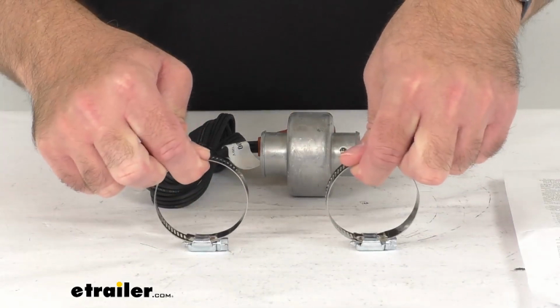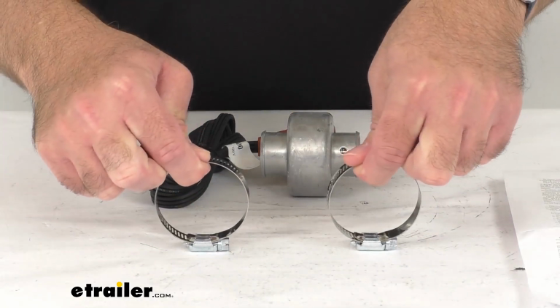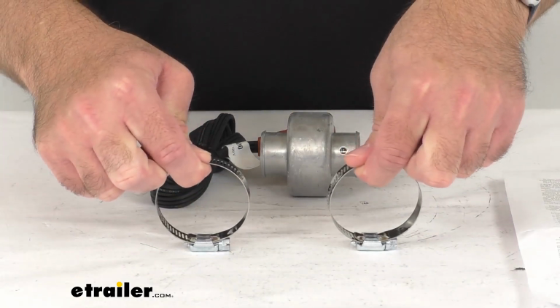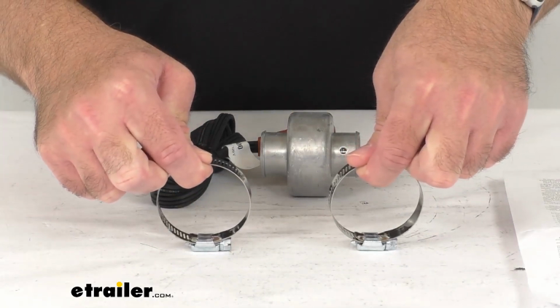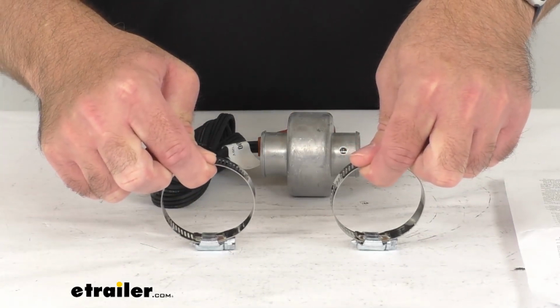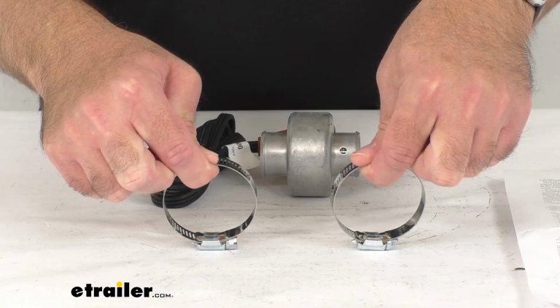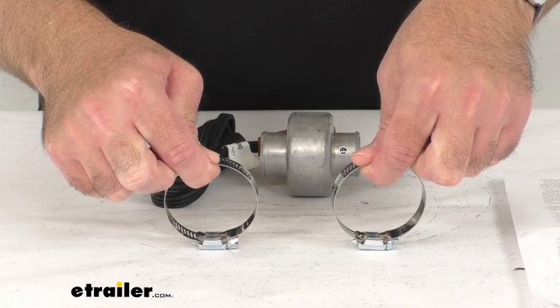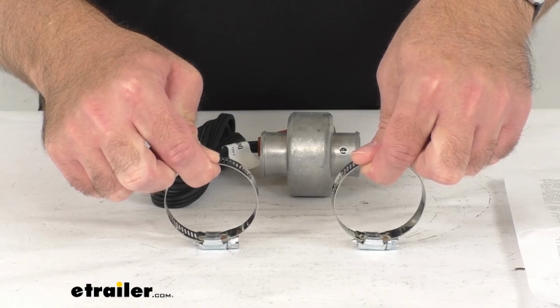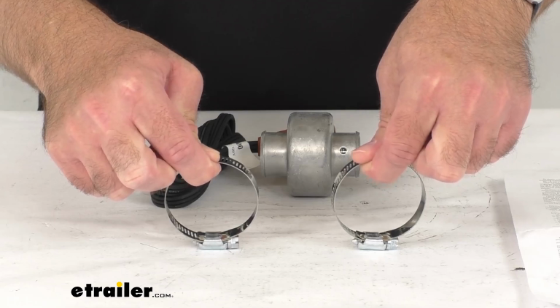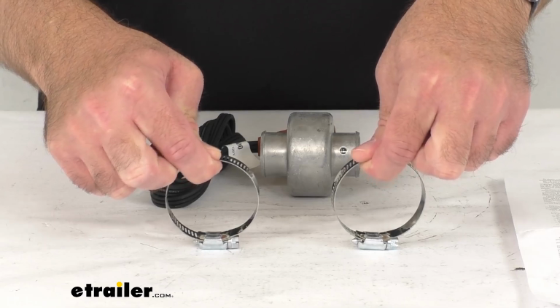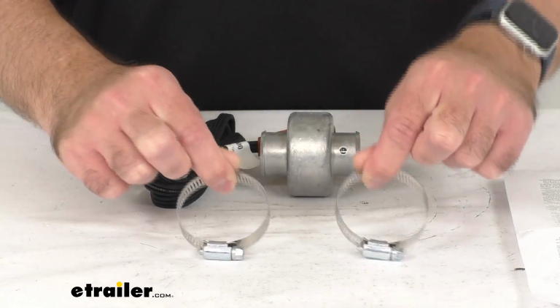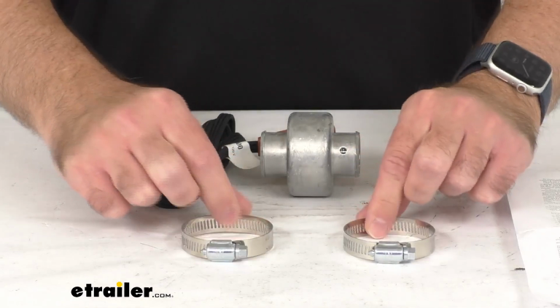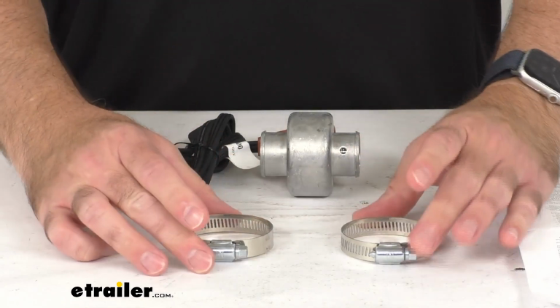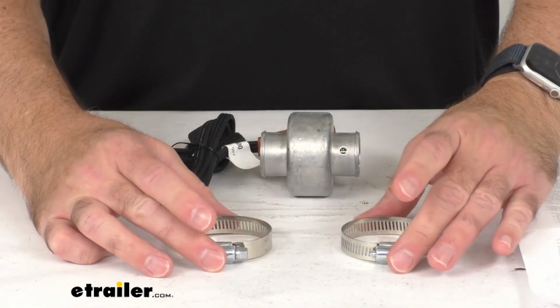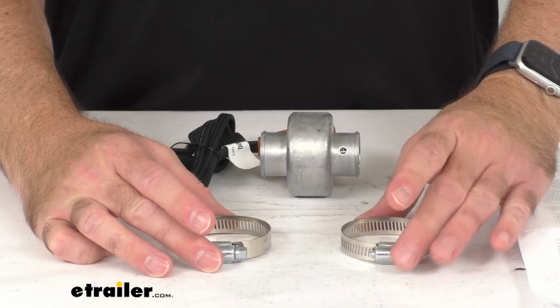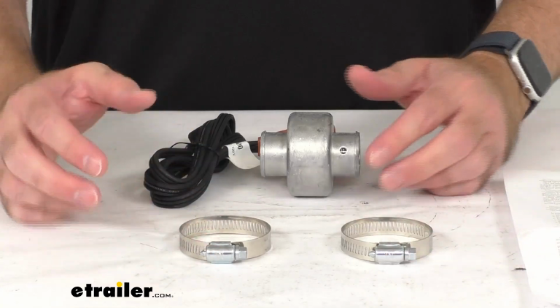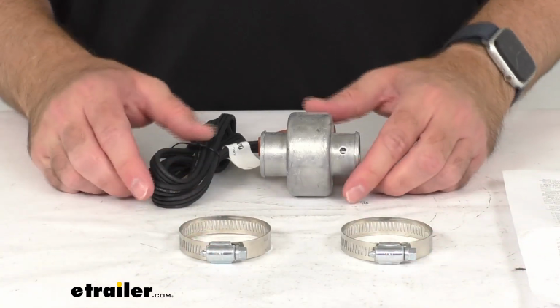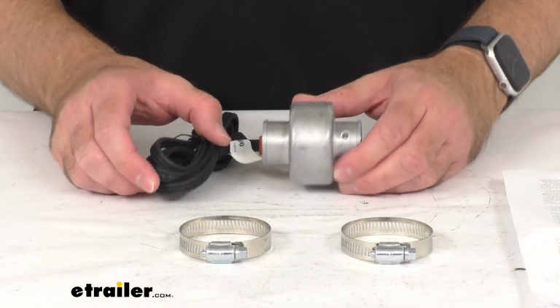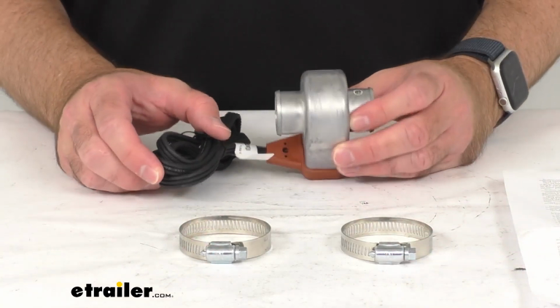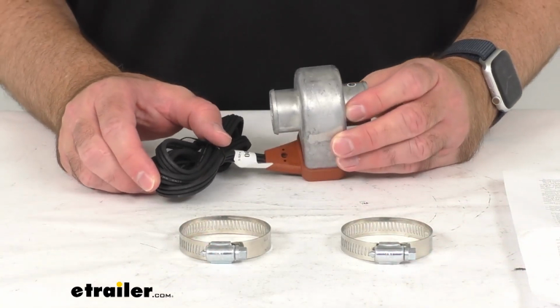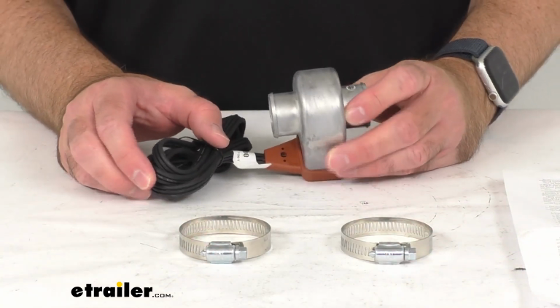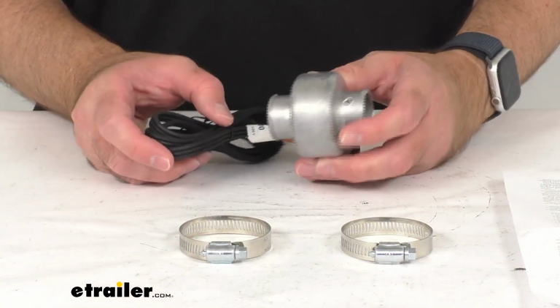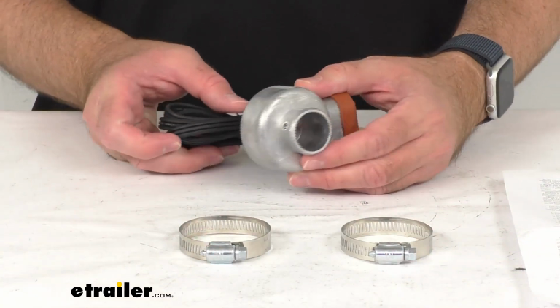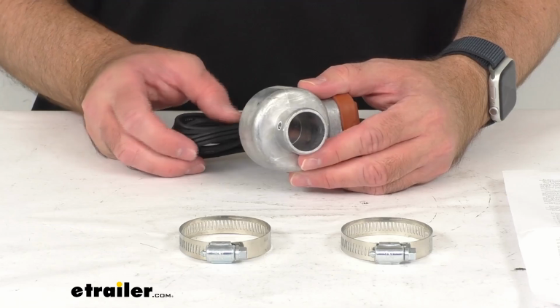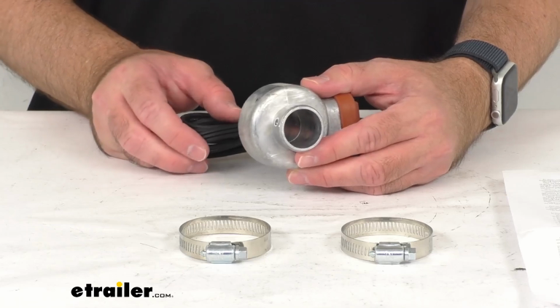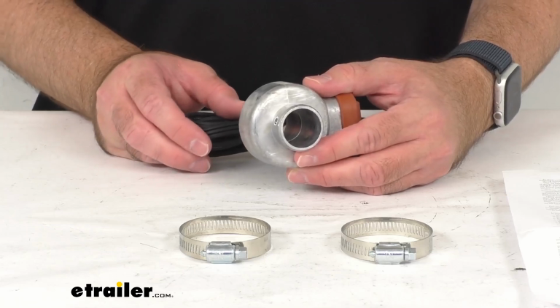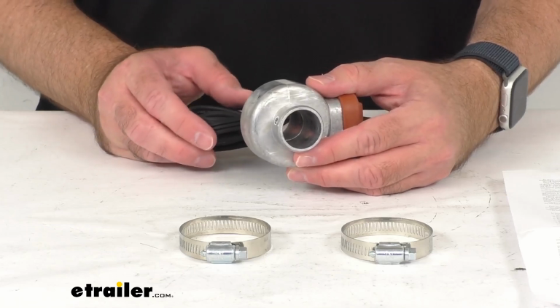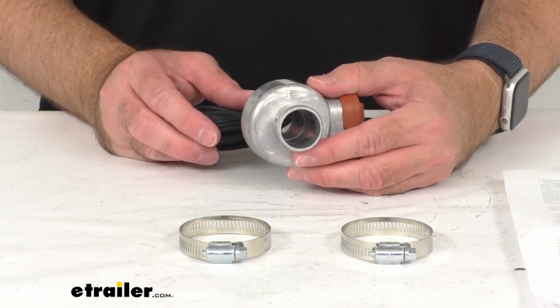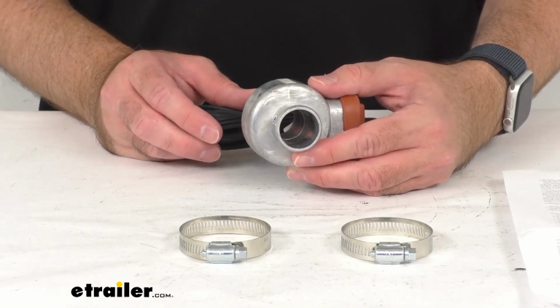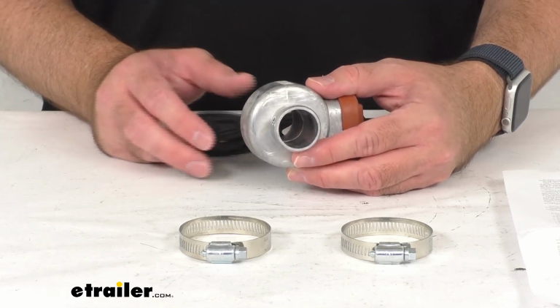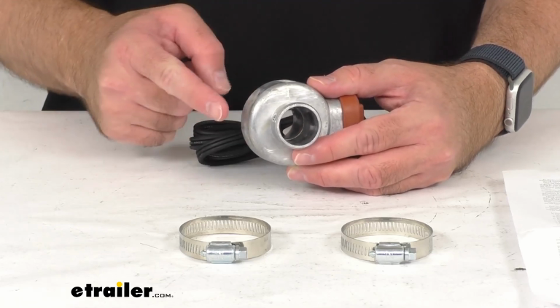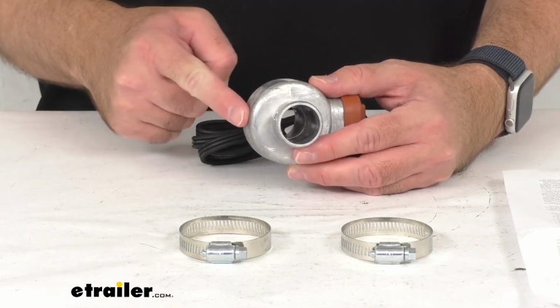This heater is going to splice into your one and a quarter inch in diameter lower radiator hose to heat your coolant. The heated coolant pushes the cold coolant through the radiator and thermosiphons it back to the heater.